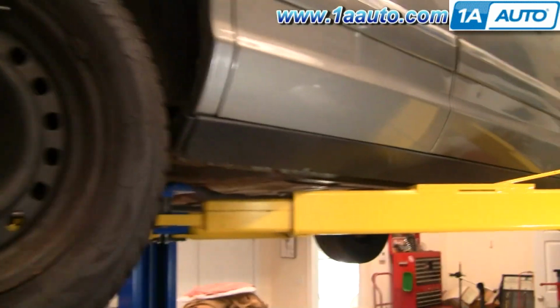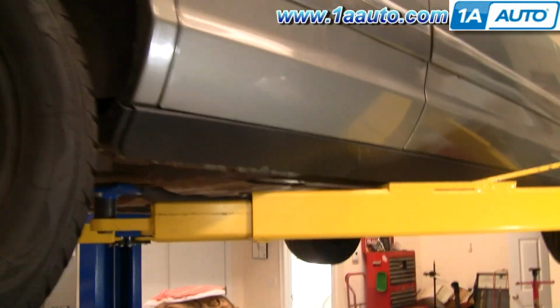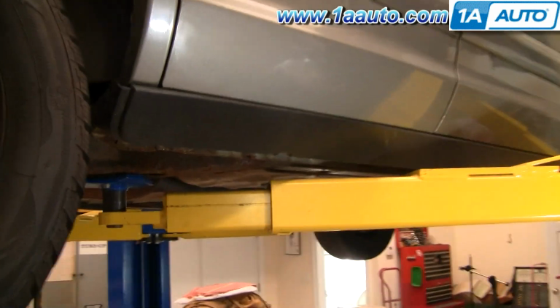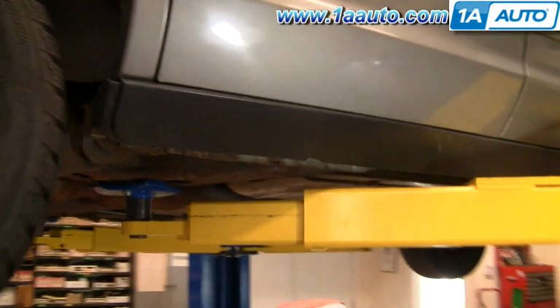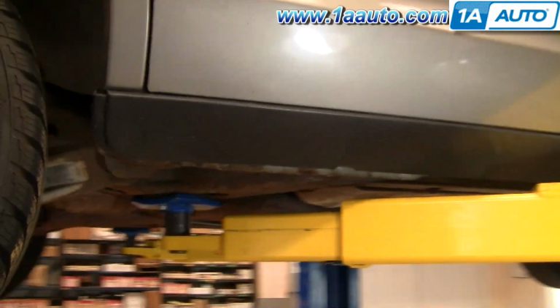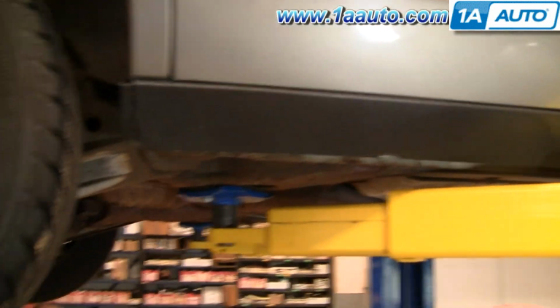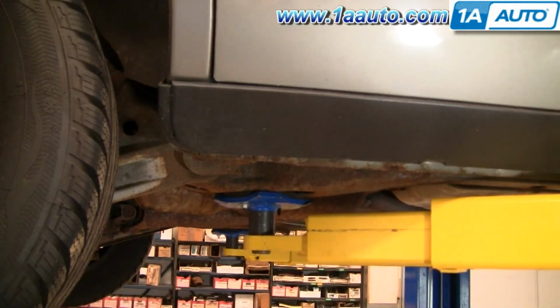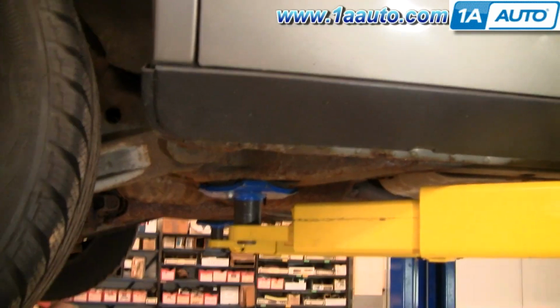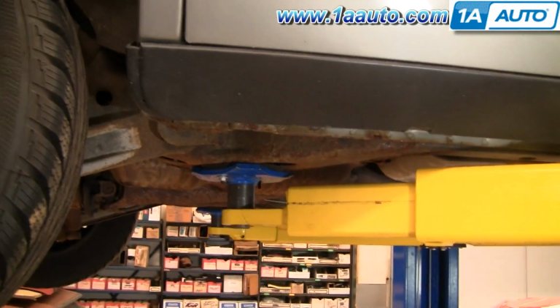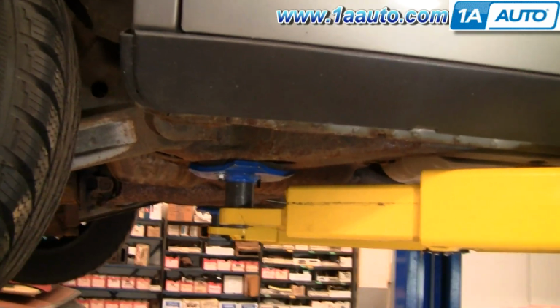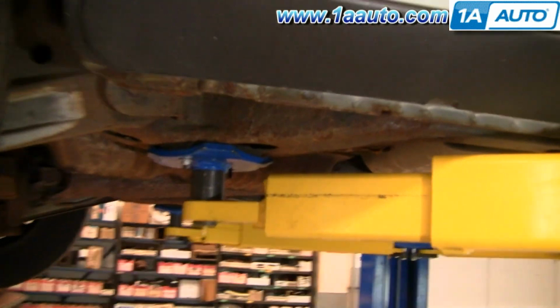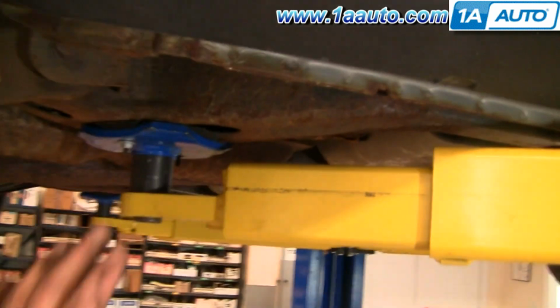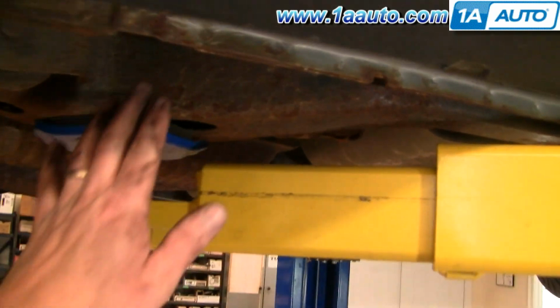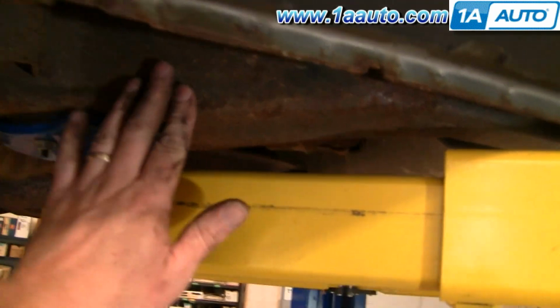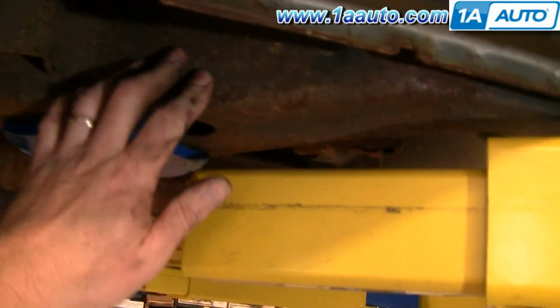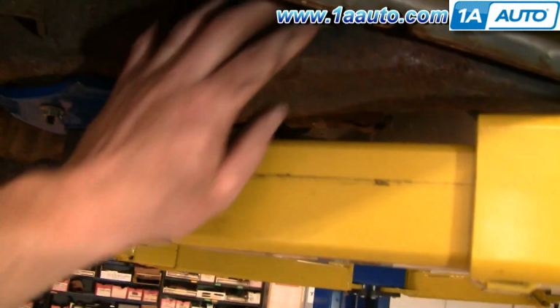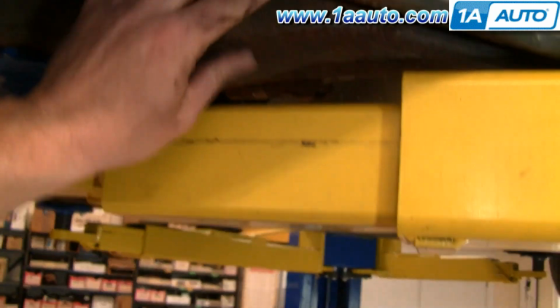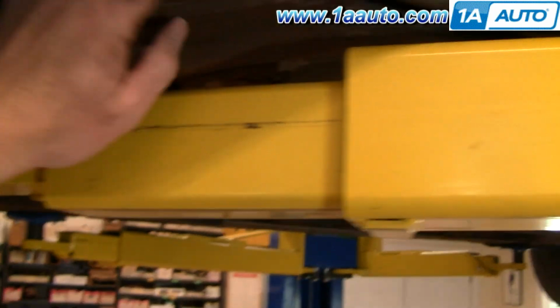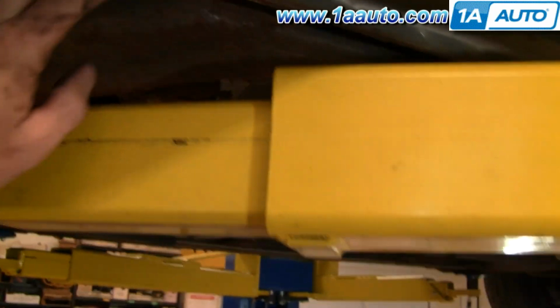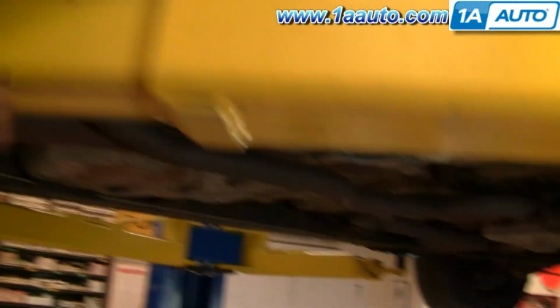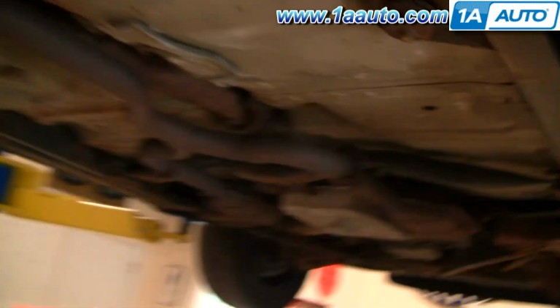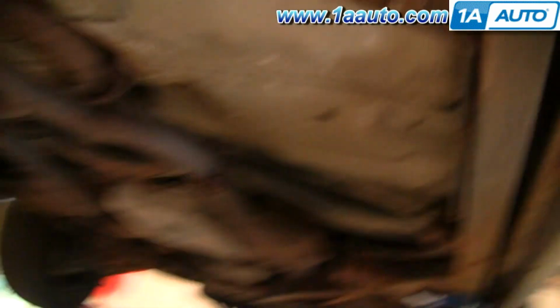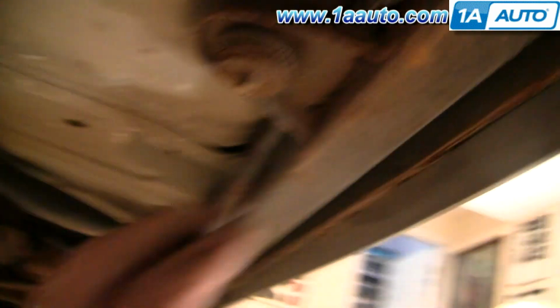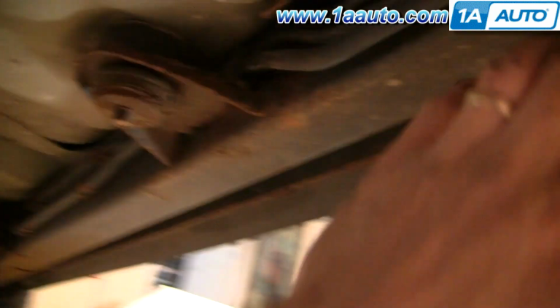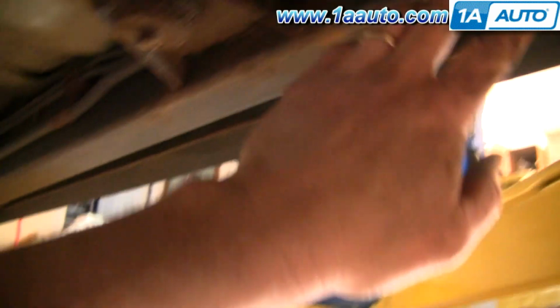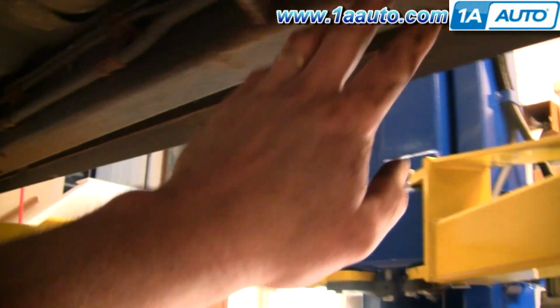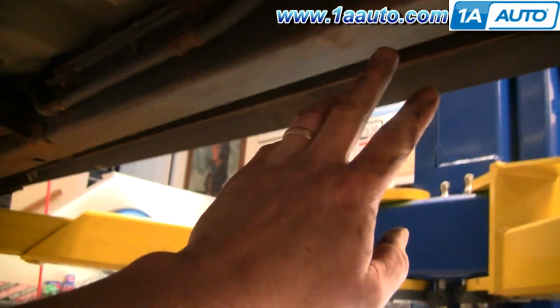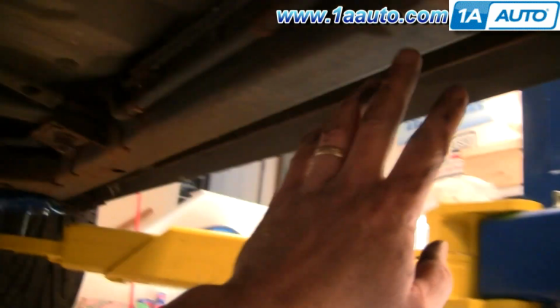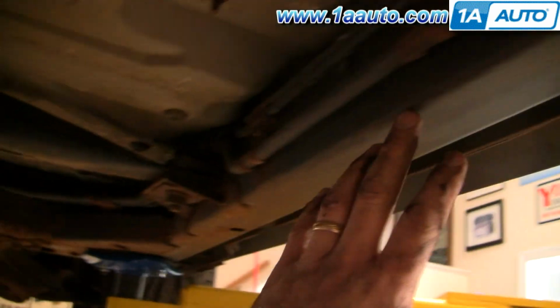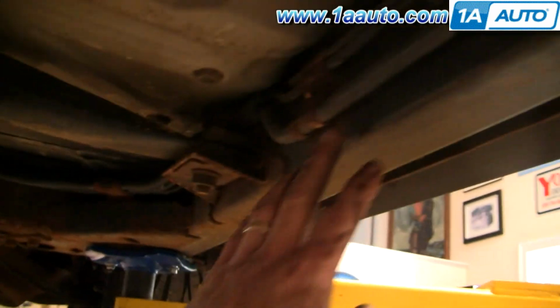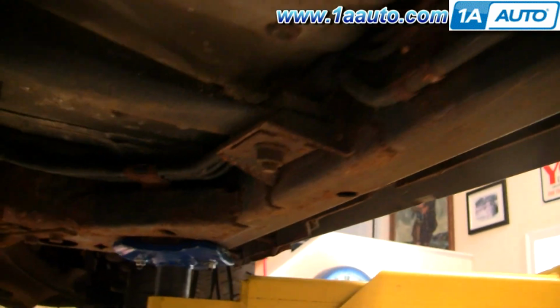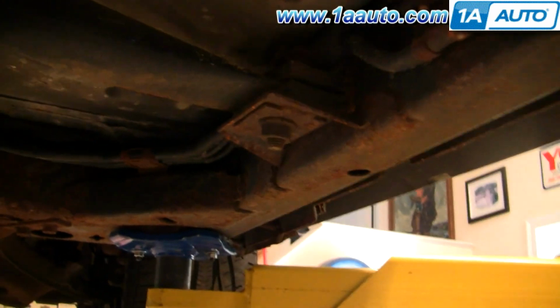Proper places to lift your Crown Victoria or Grand Marquis. This is a full frame car, so you can see the frame come under here. This is a whole frame, solid throughout the car.